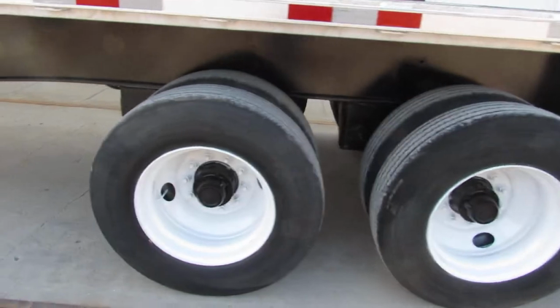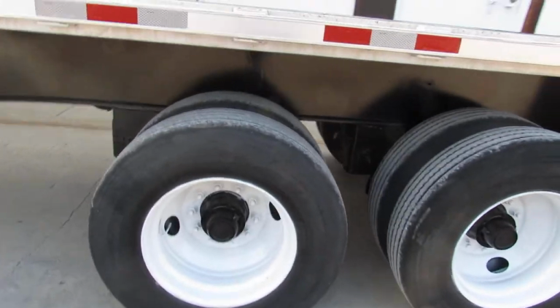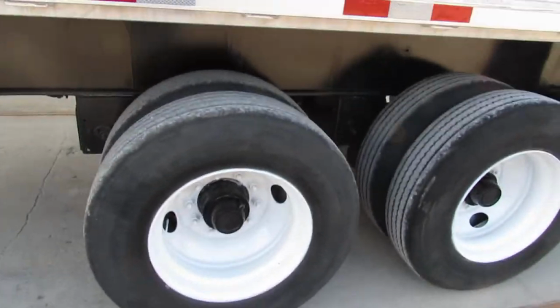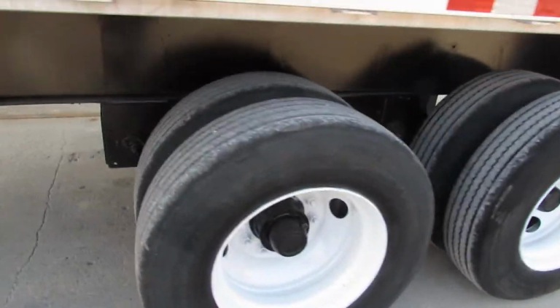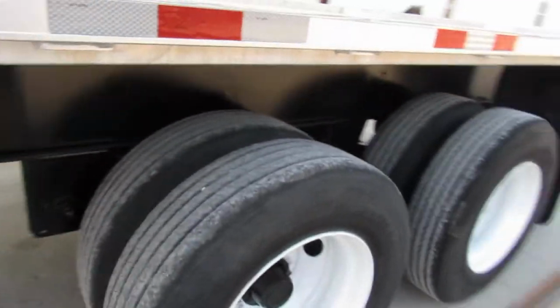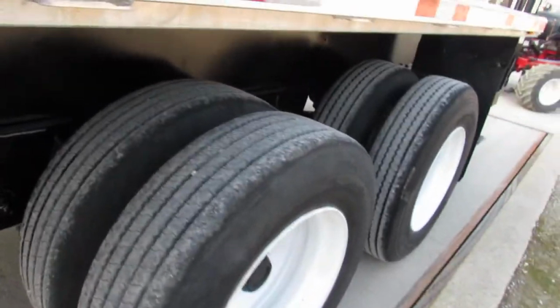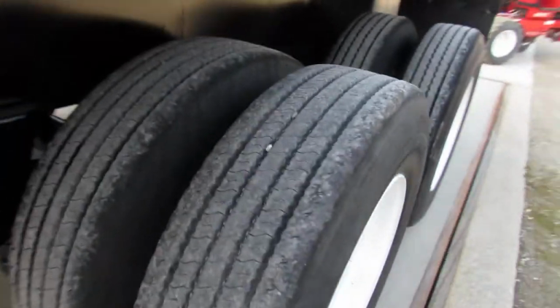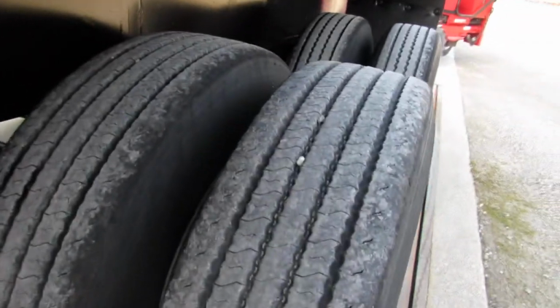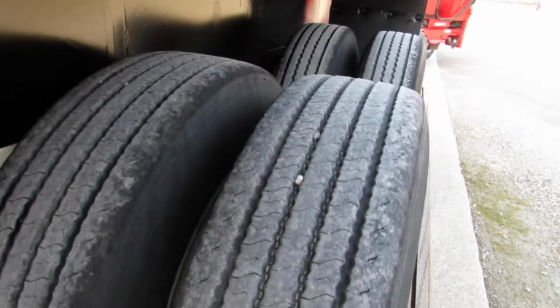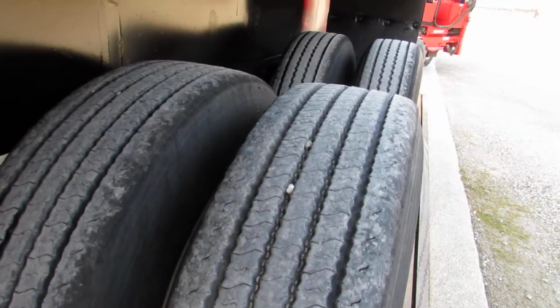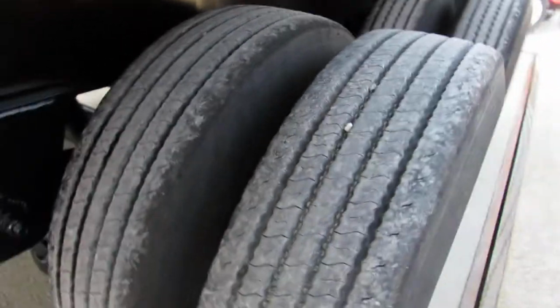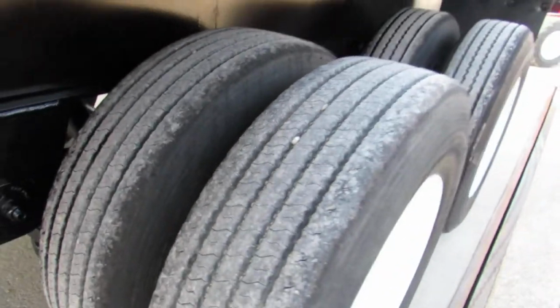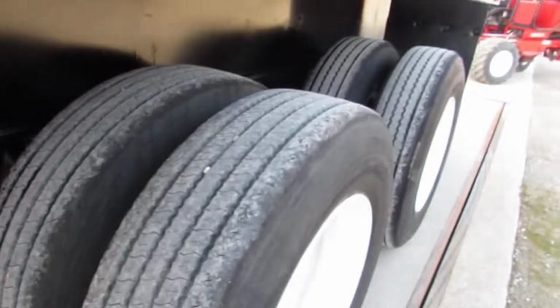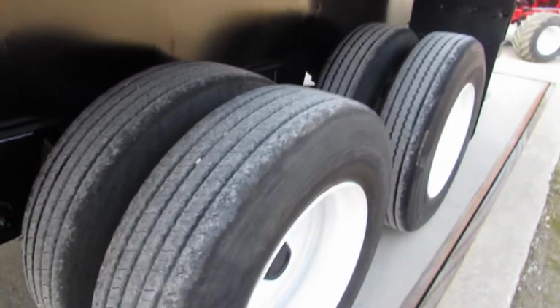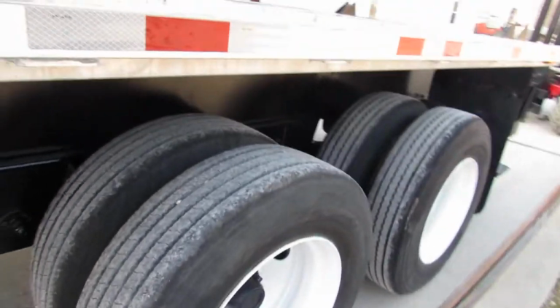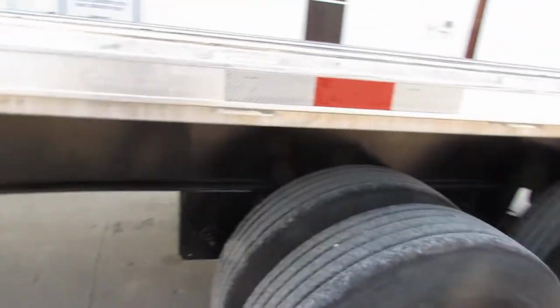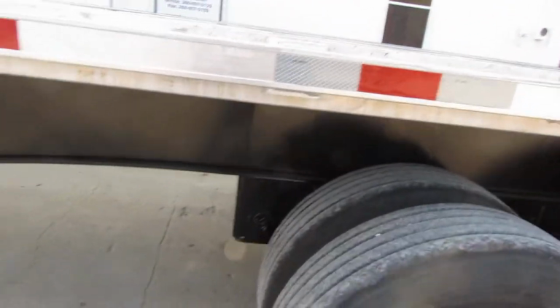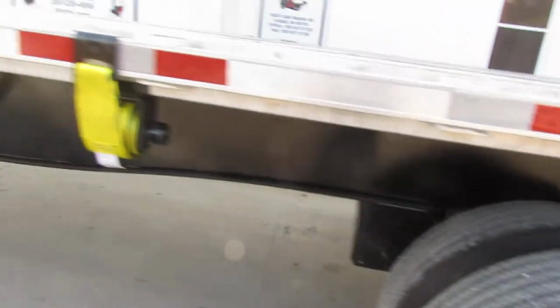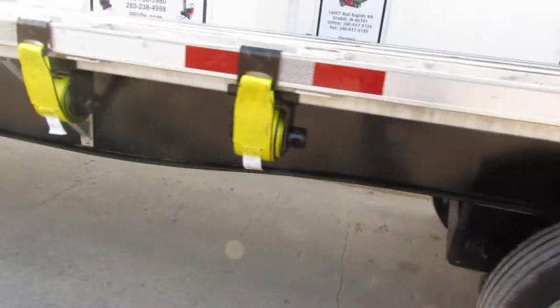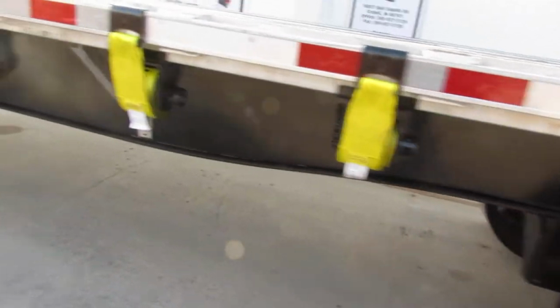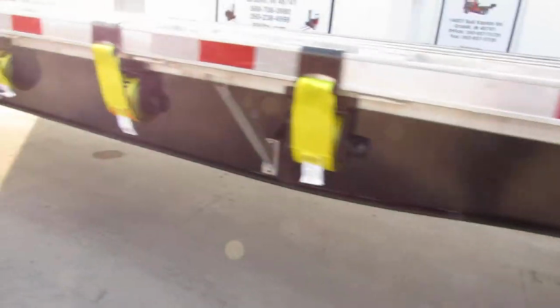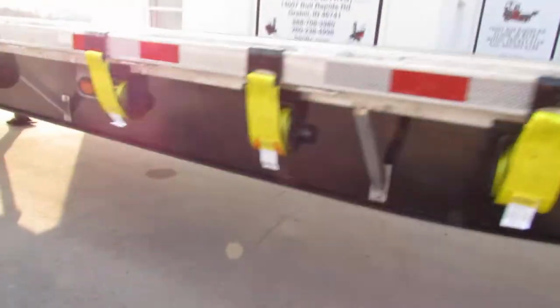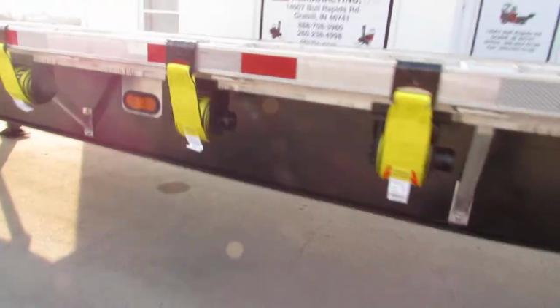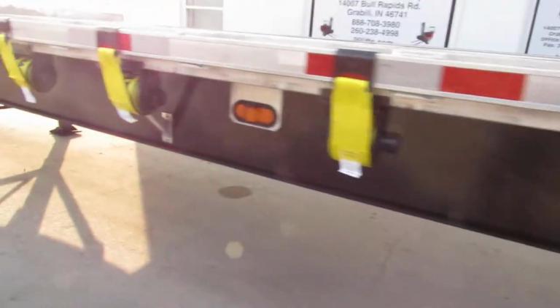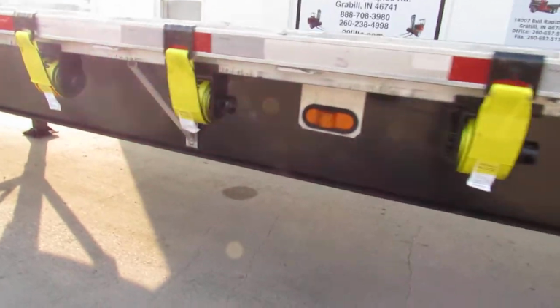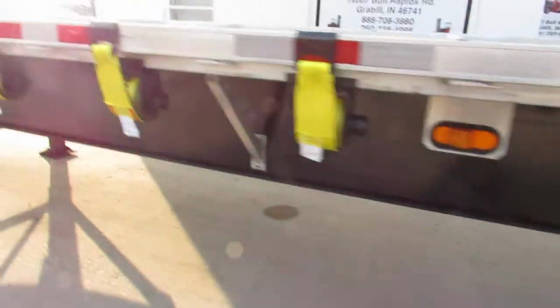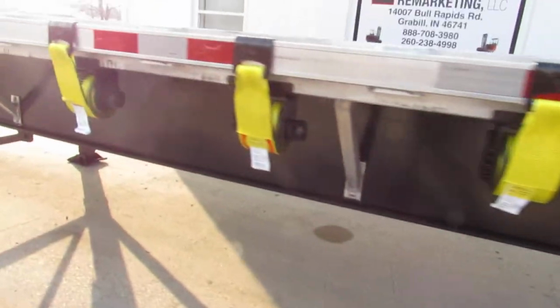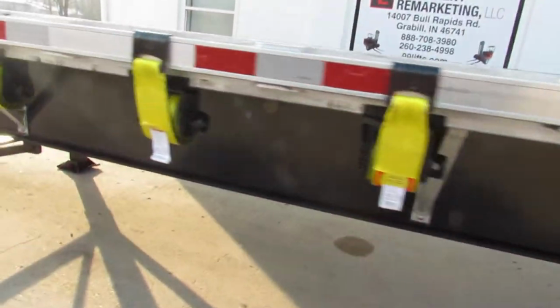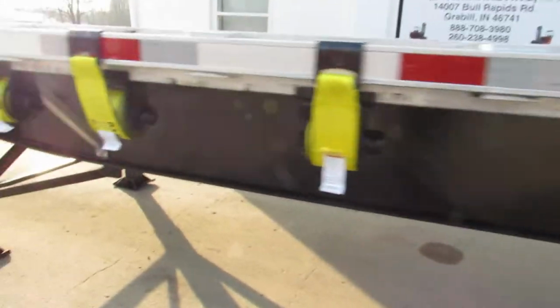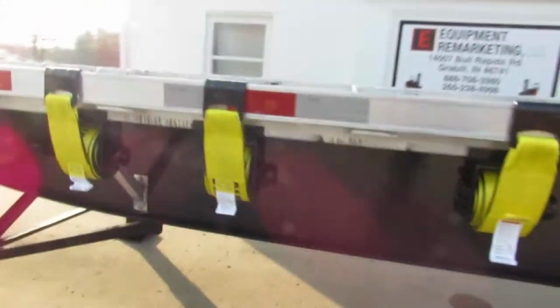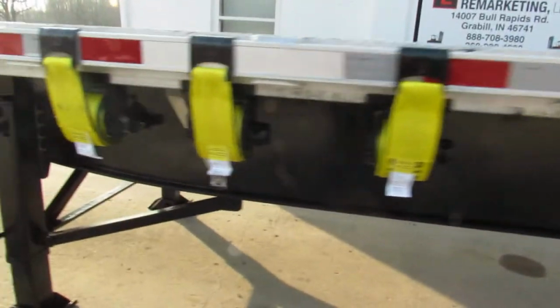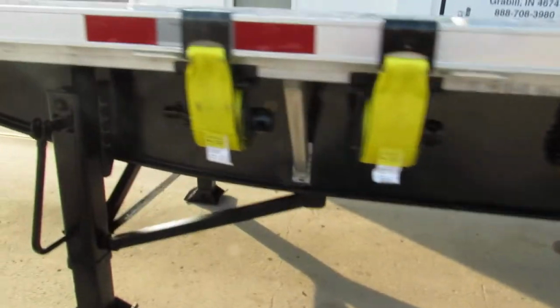Back to the driver's side, you can see the tire condition is 80 to 90% easily — excellent condition tires. Brand new straps all the way down the driver's side.